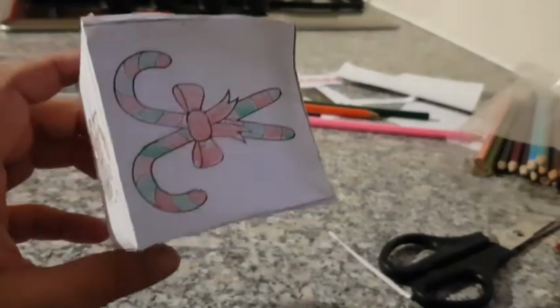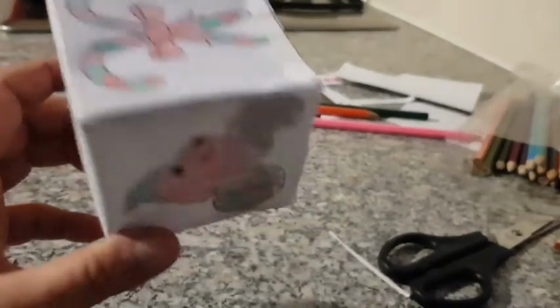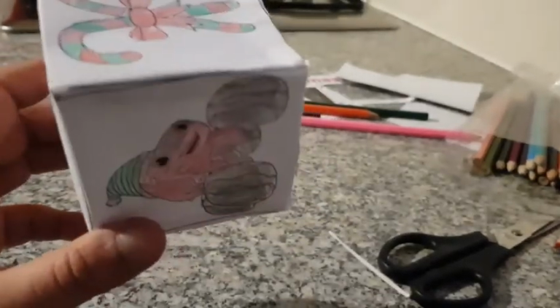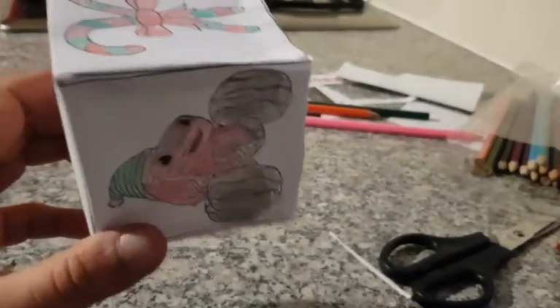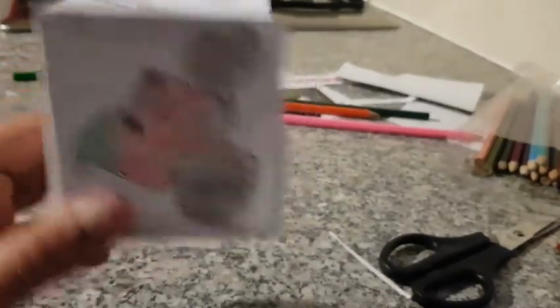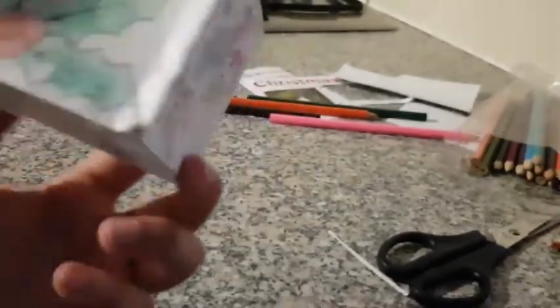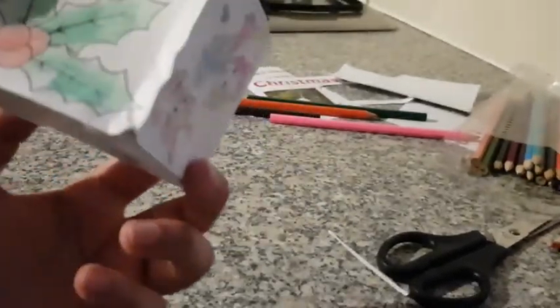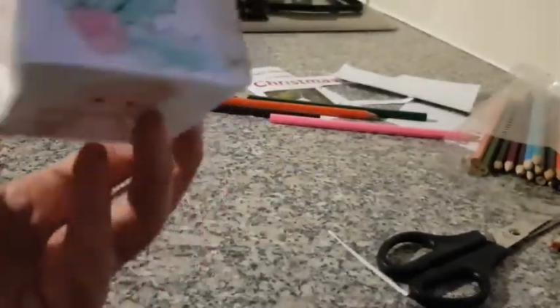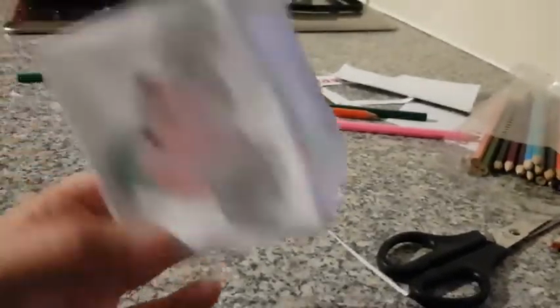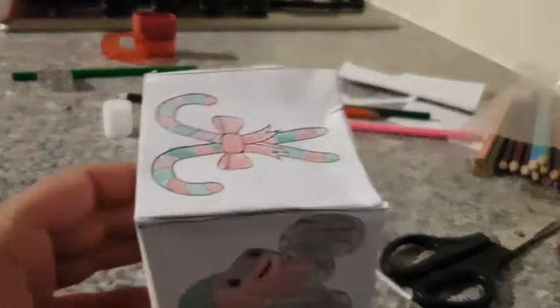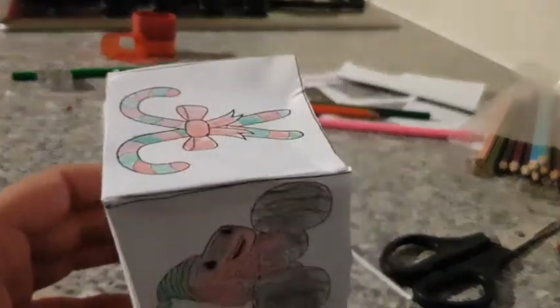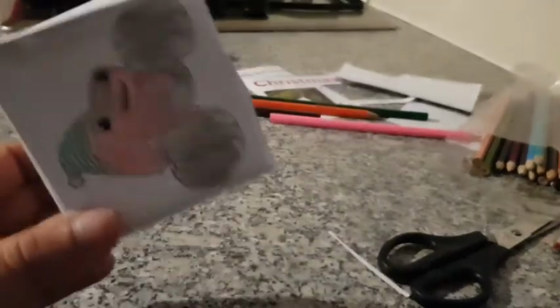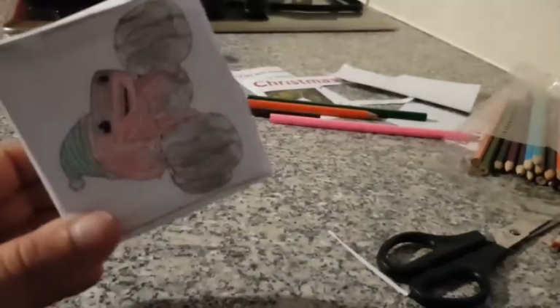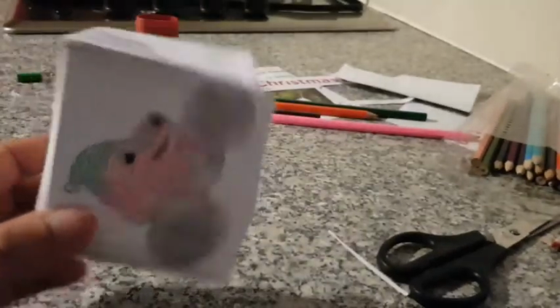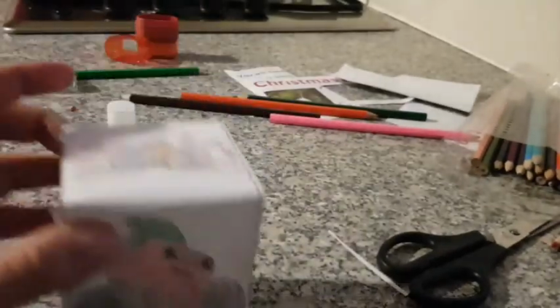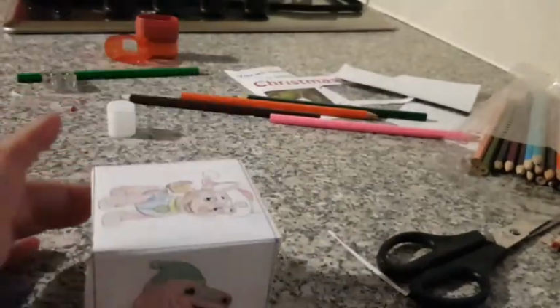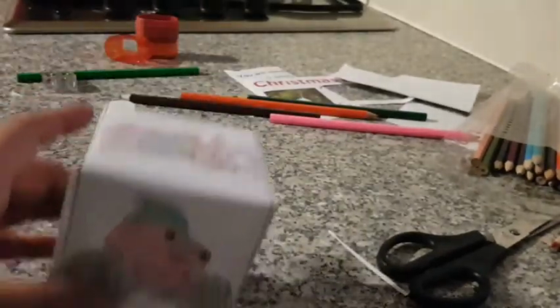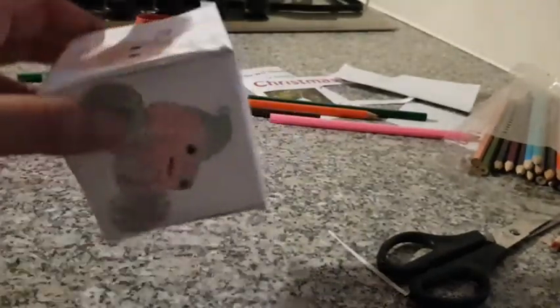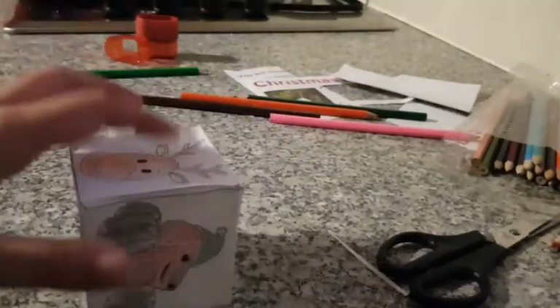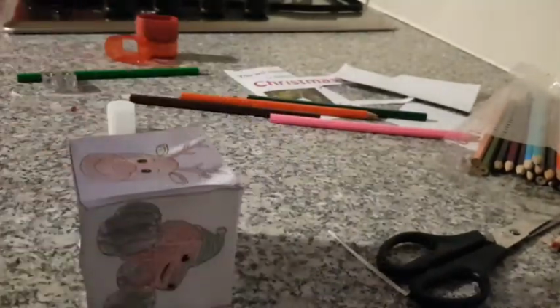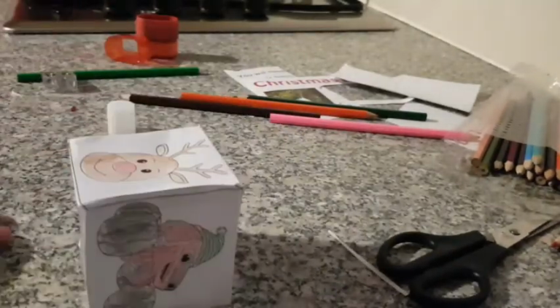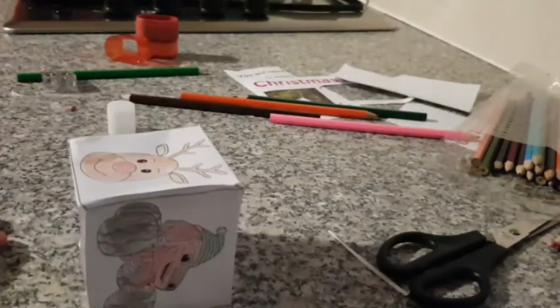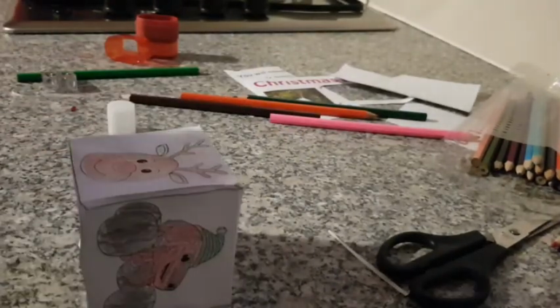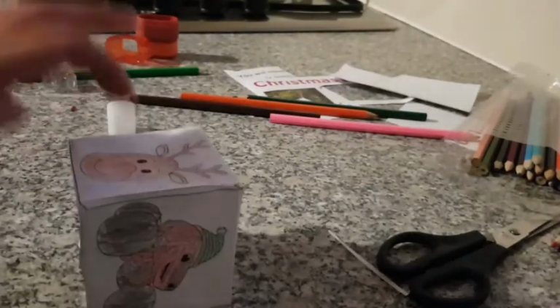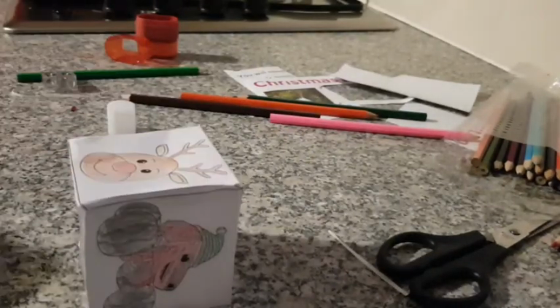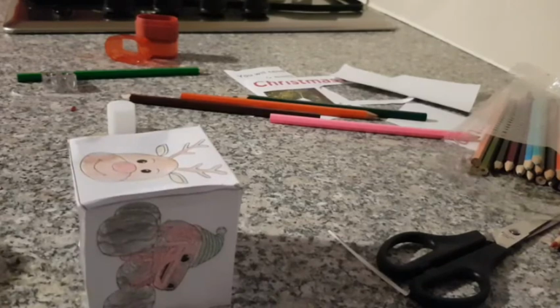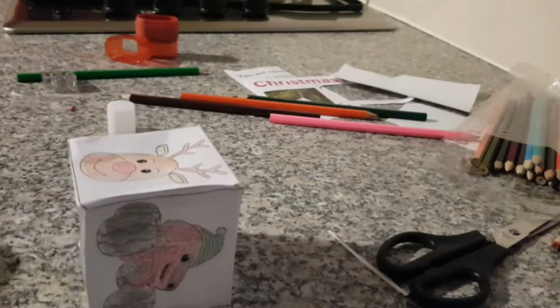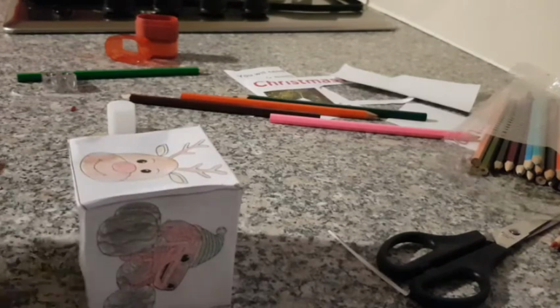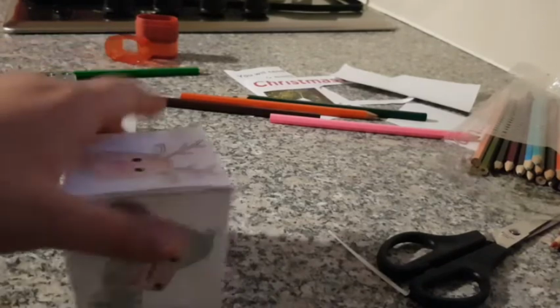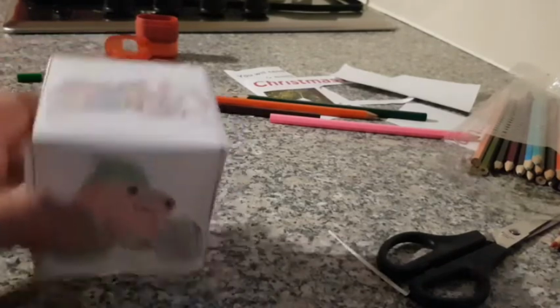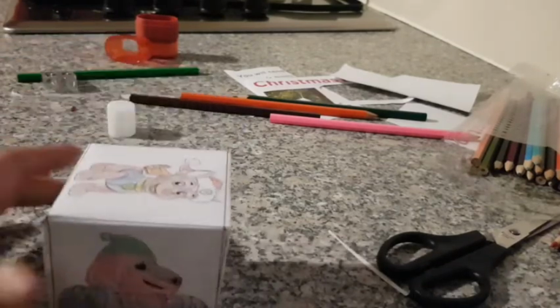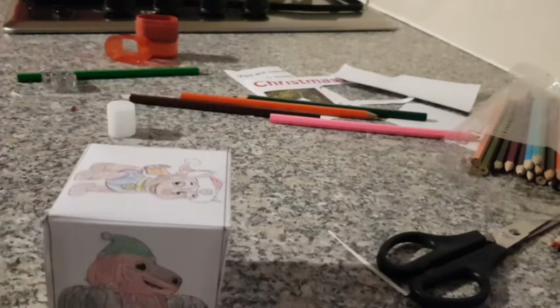It's not perfect, but it's still a cube, so it works. Now I'm going to put a string on top of it and then stick it on.